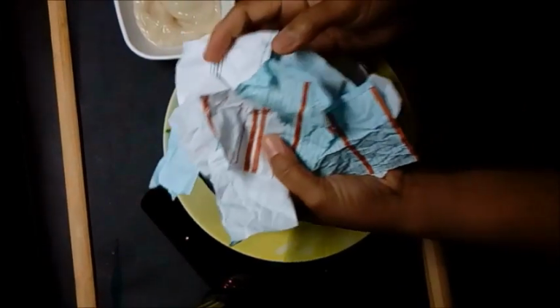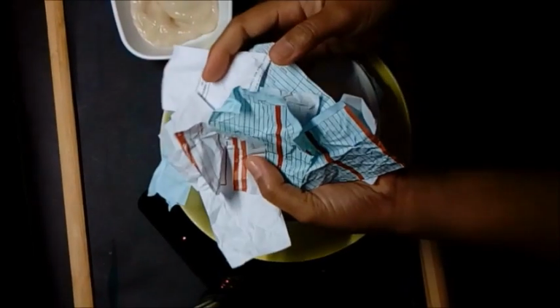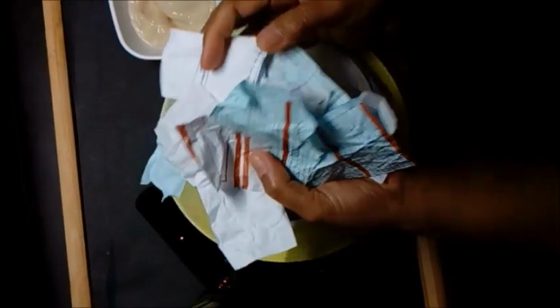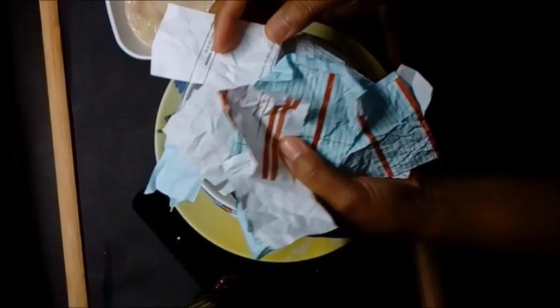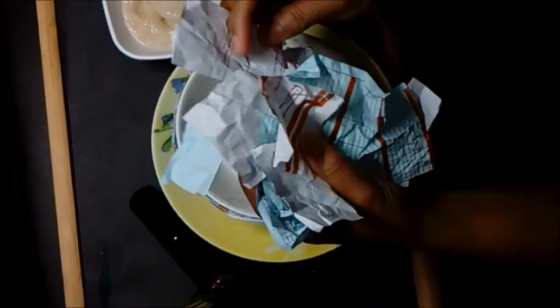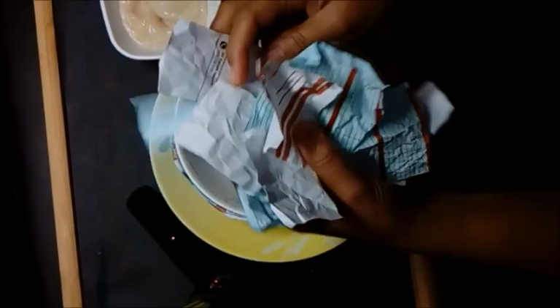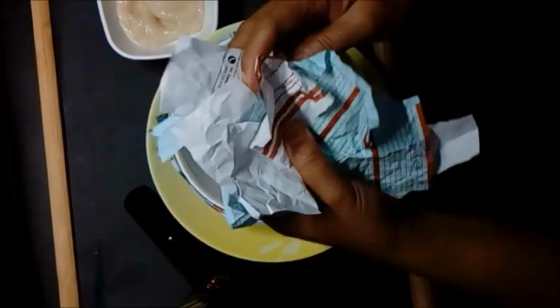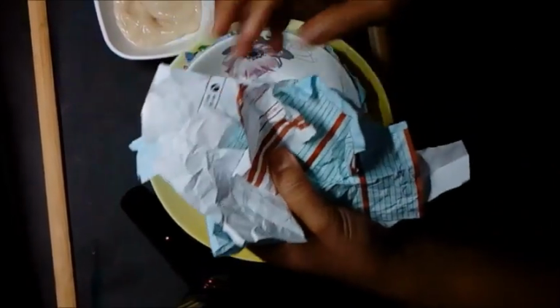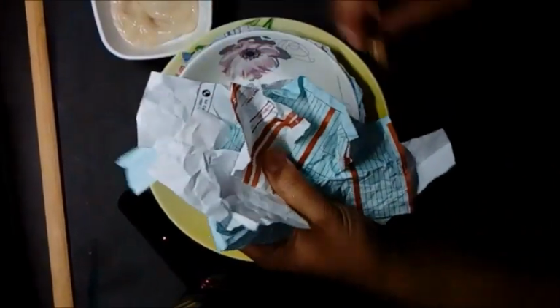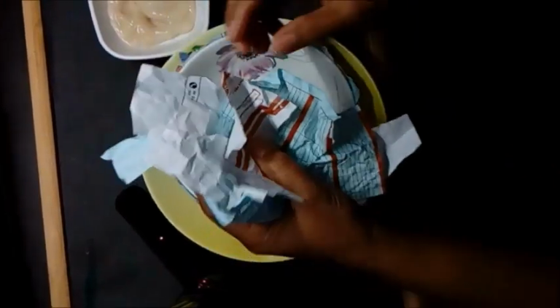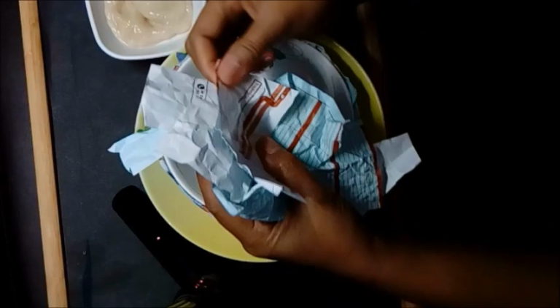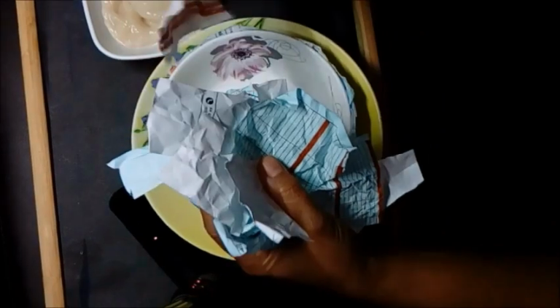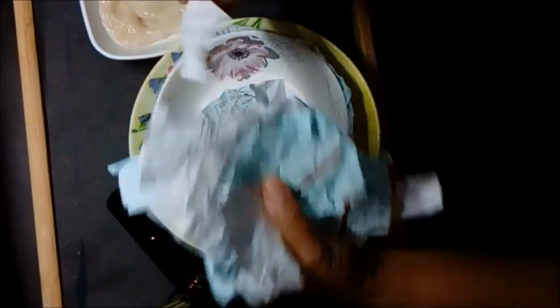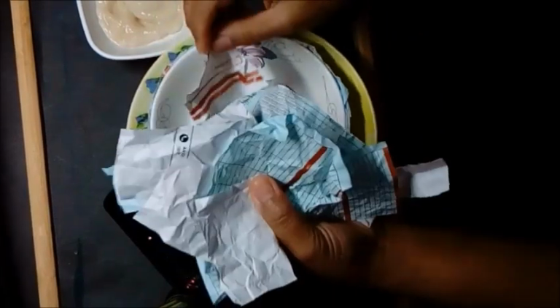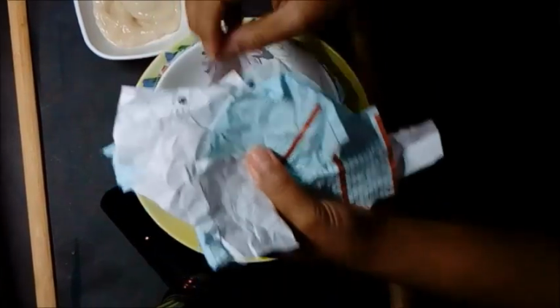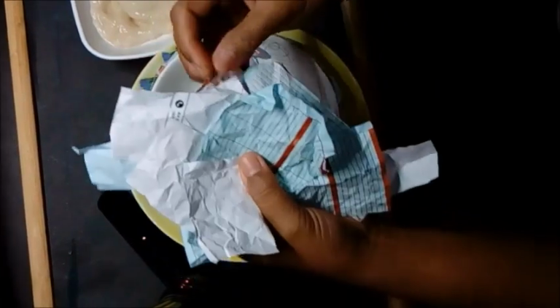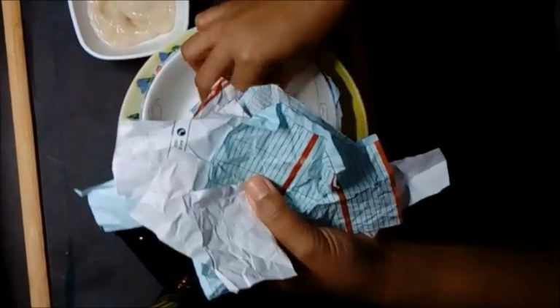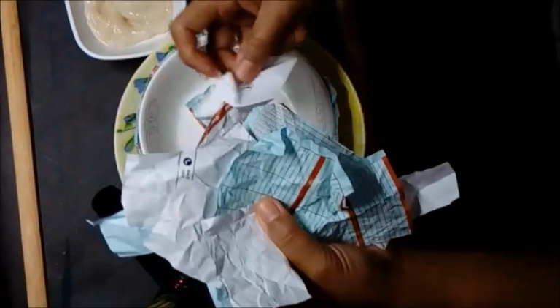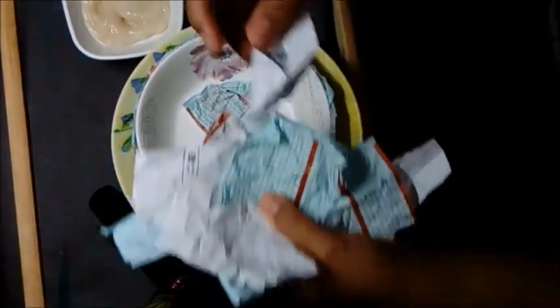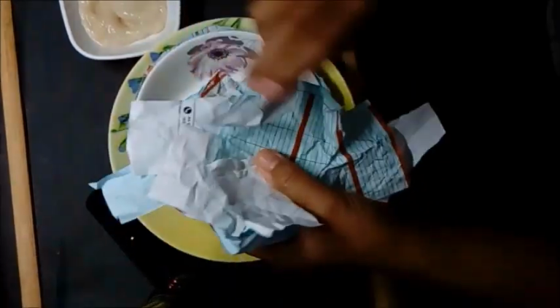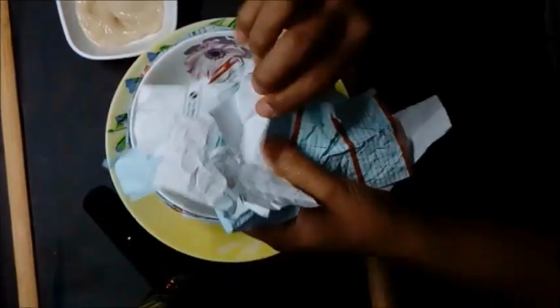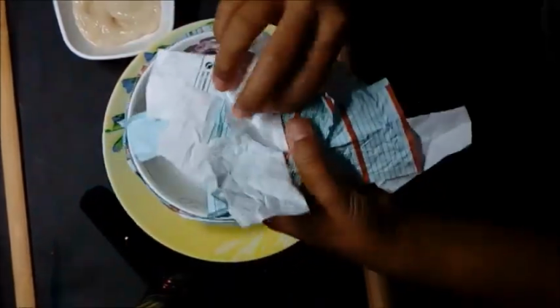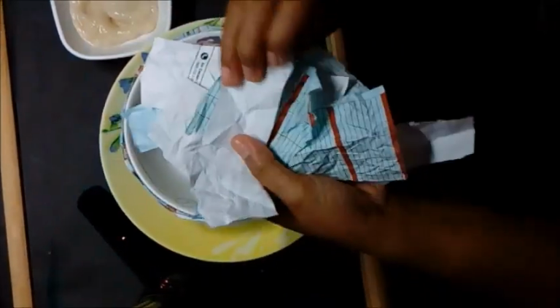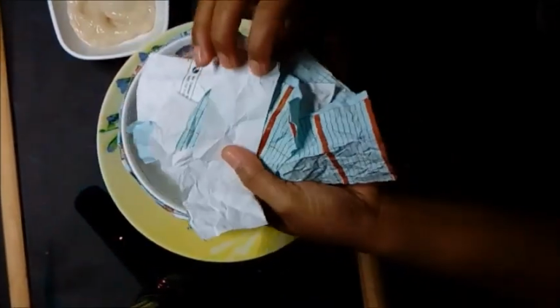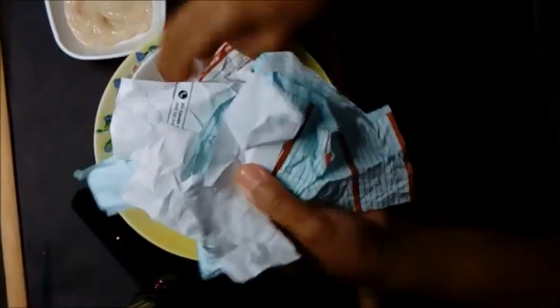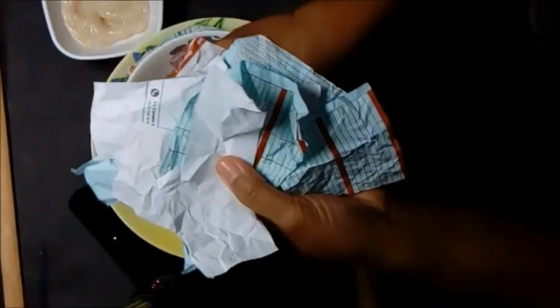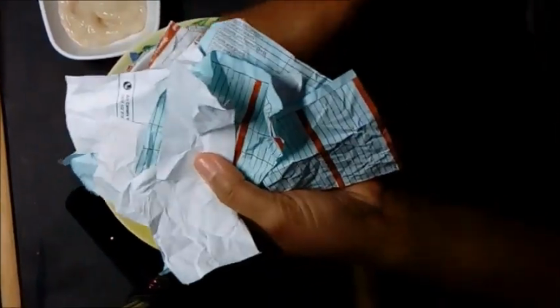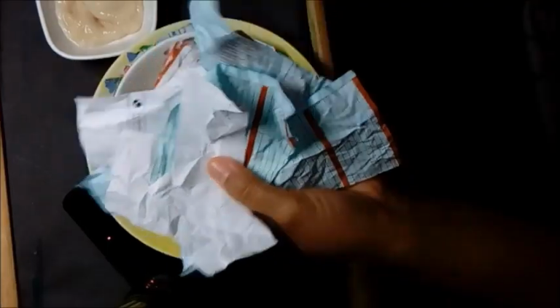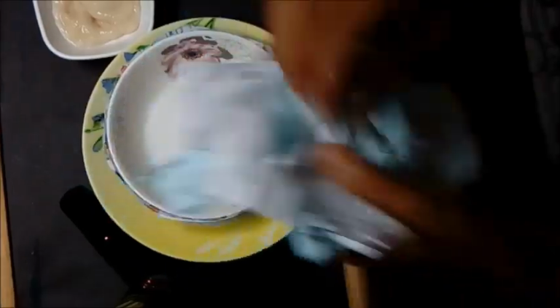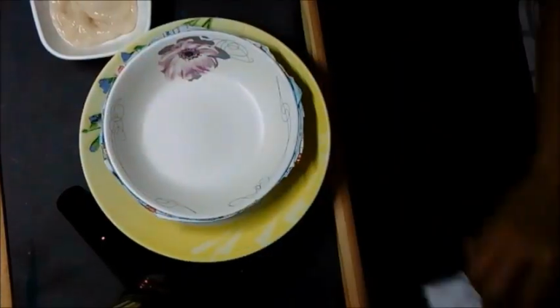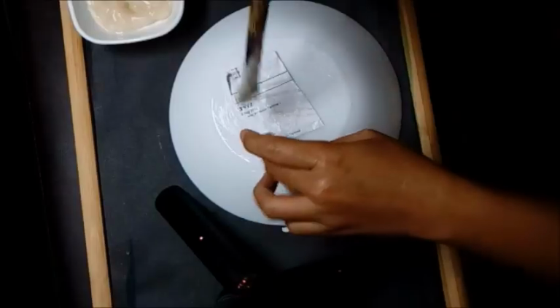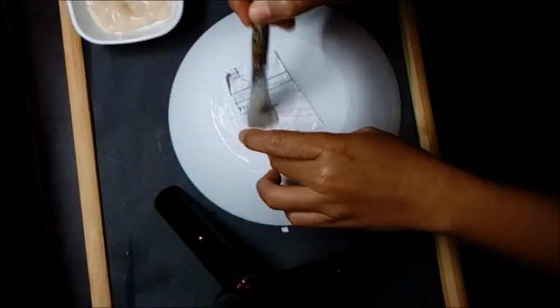I have prepared some strips of paper here. You may use newspaper, magazines, catalogues, or even receipts that you don't use anymore.